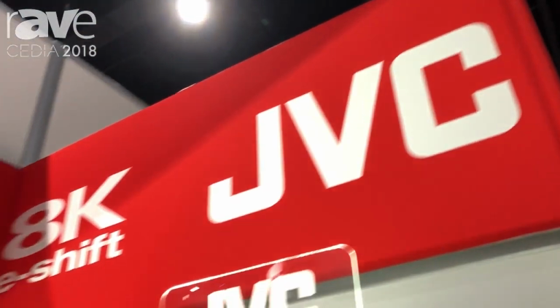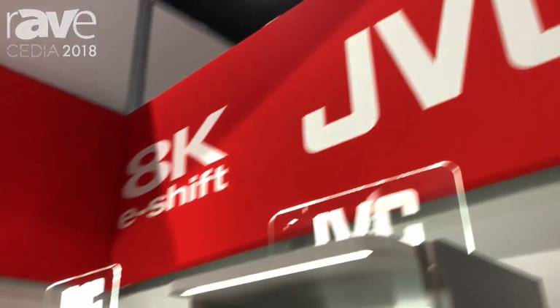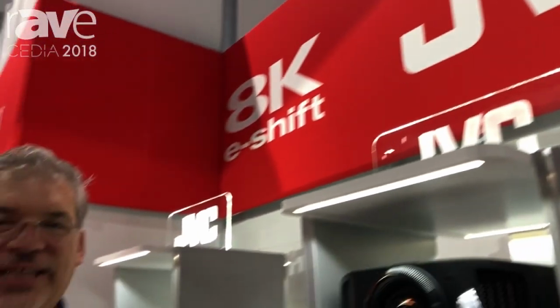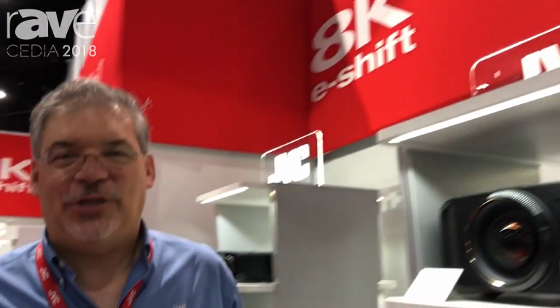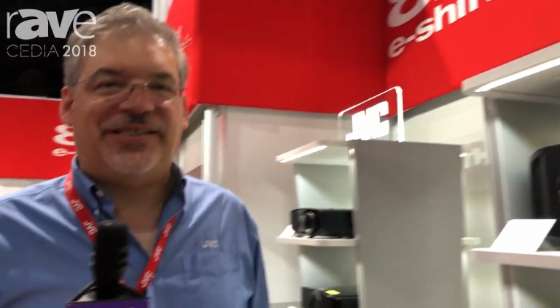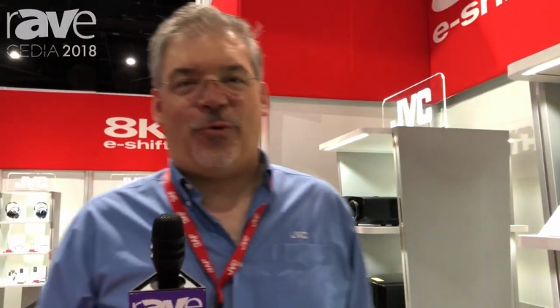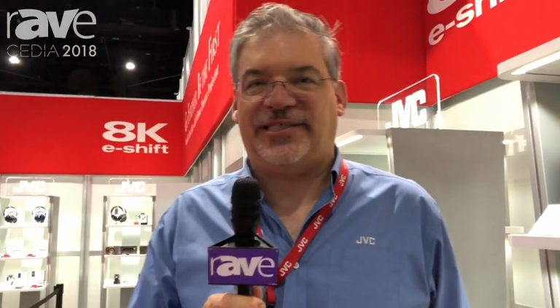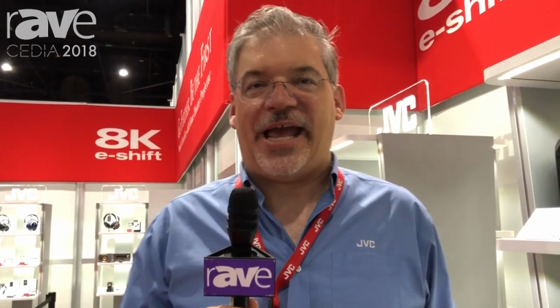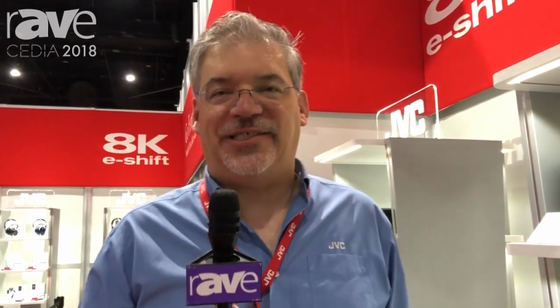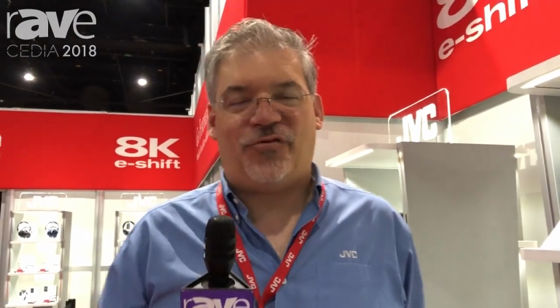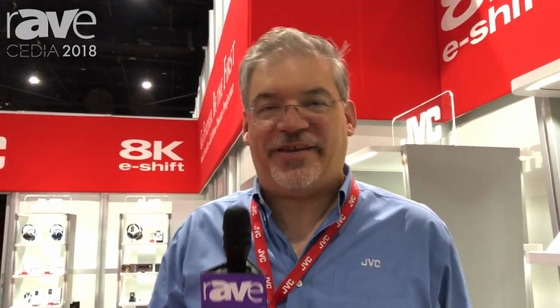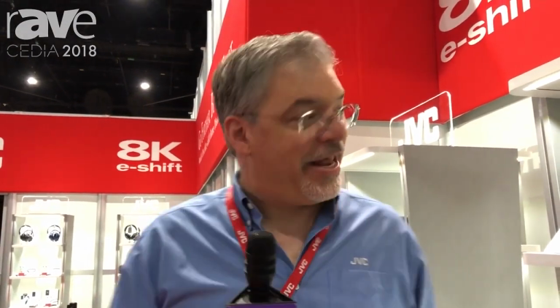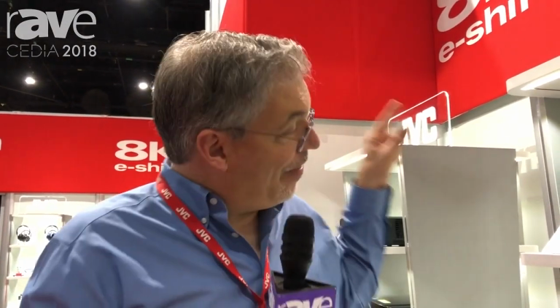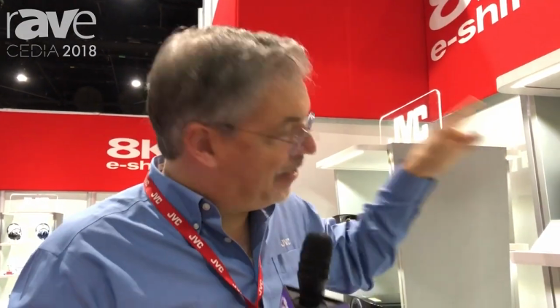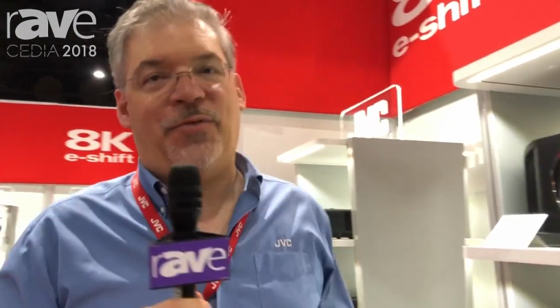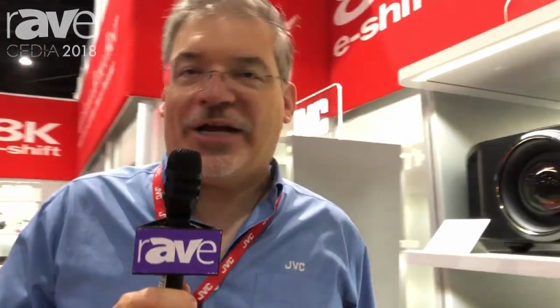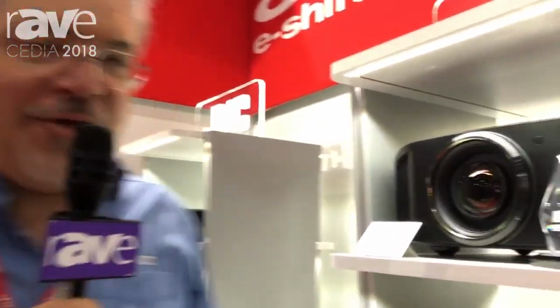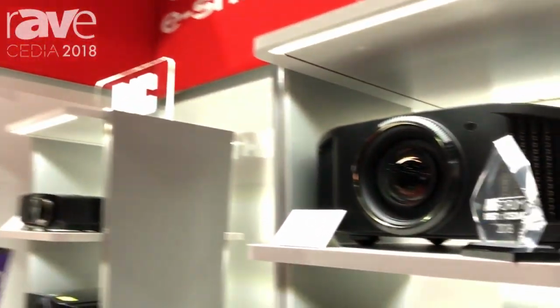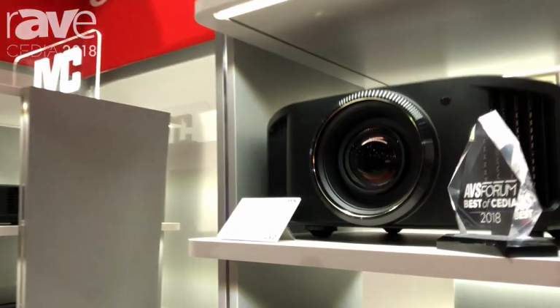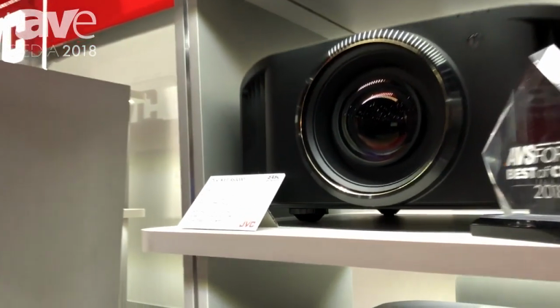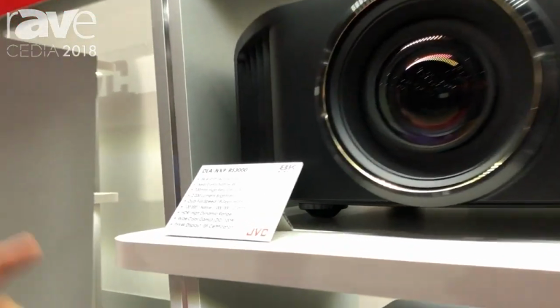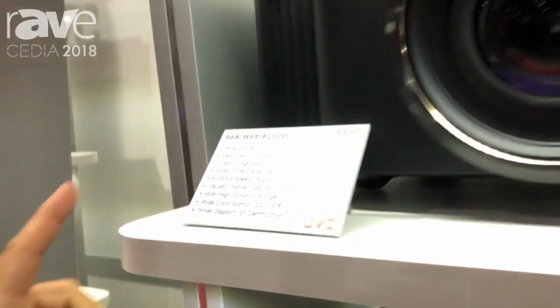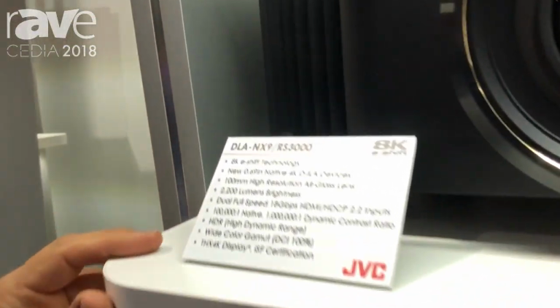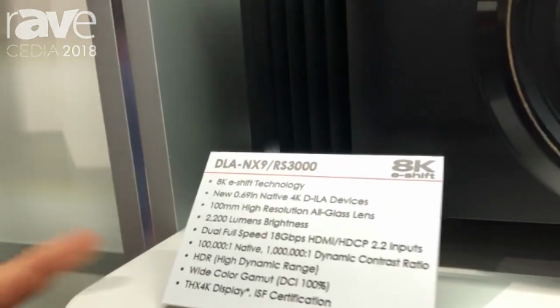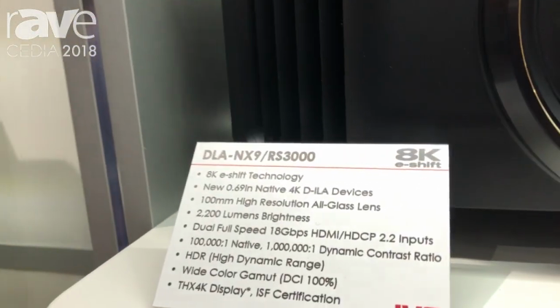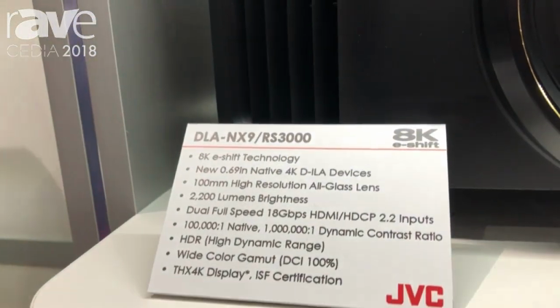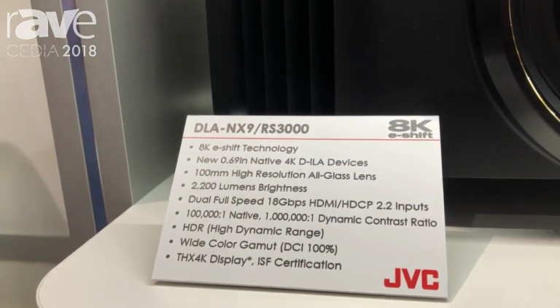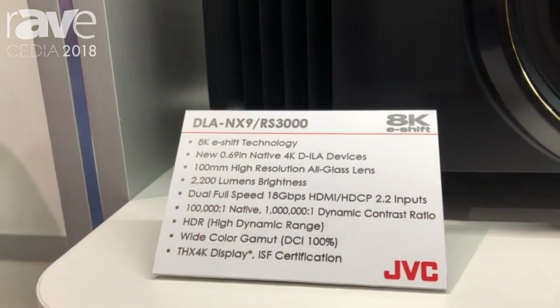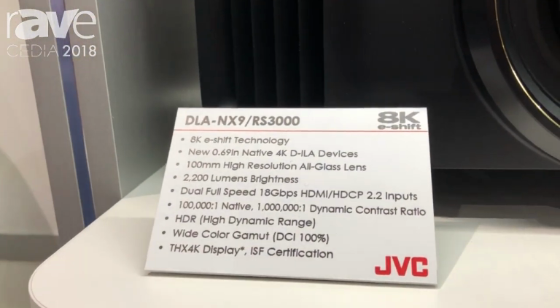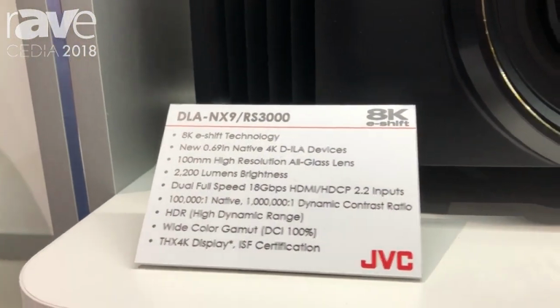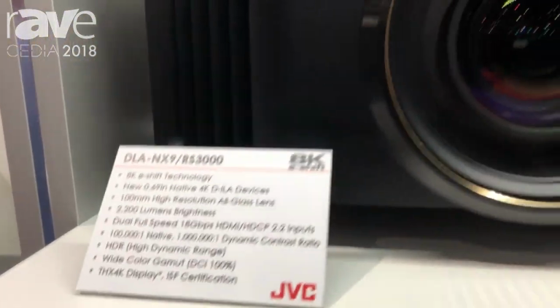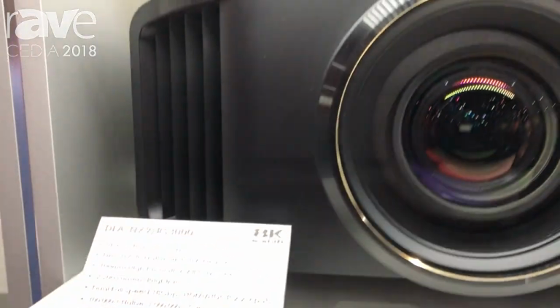Hi, I'm Chris and I'm with JVC. We're here in San Diego at CEDIA 2018, and this is the projector that everybody's talking about — the new JVC DLA-NX9, also known as the DLA-RS3000.